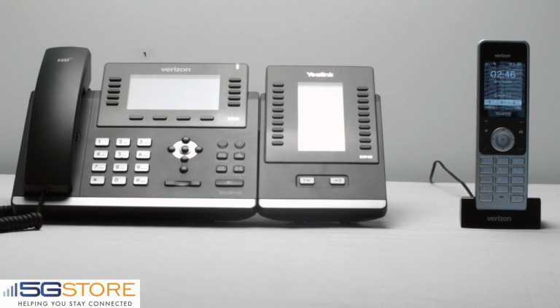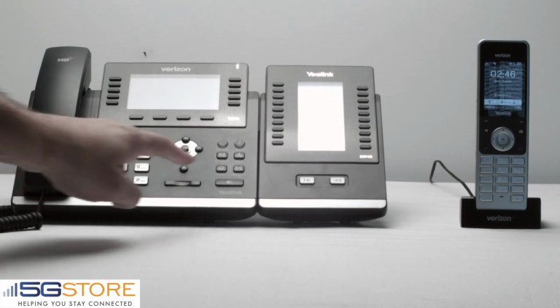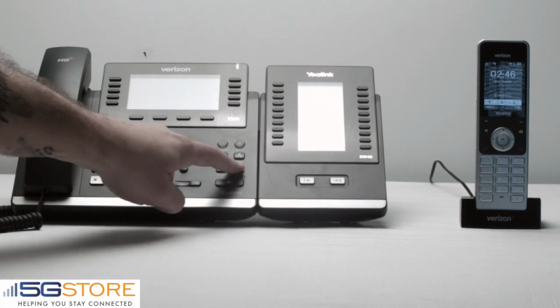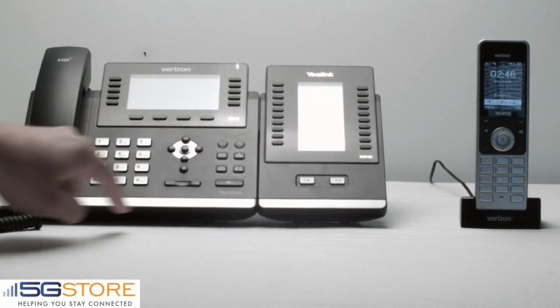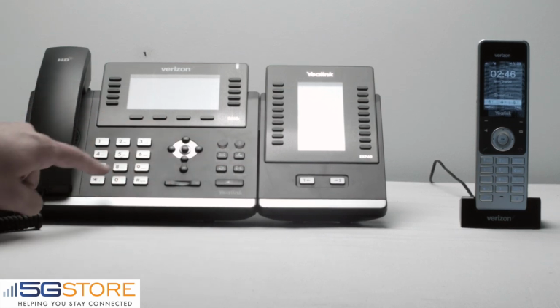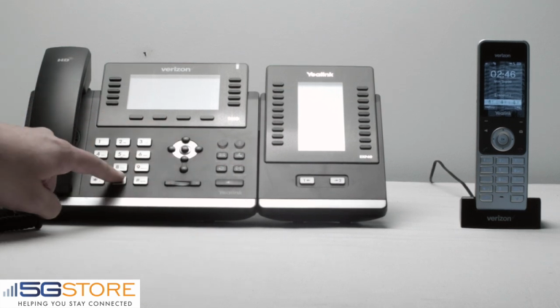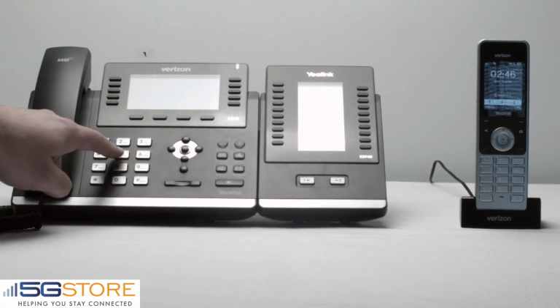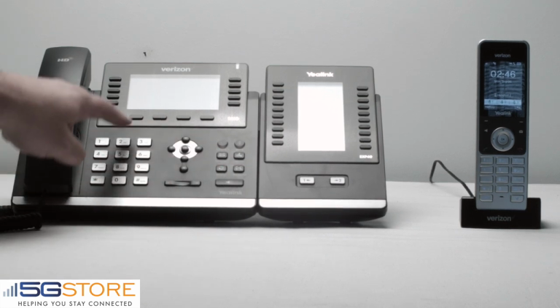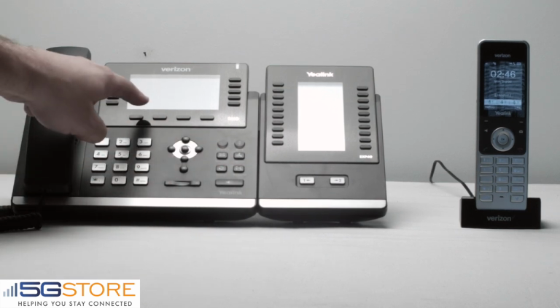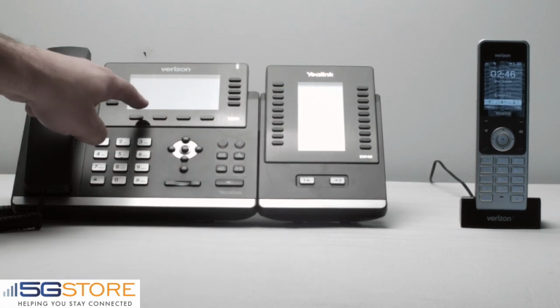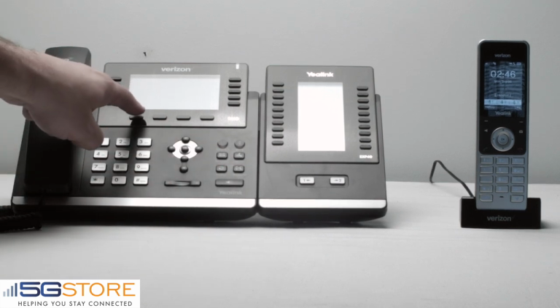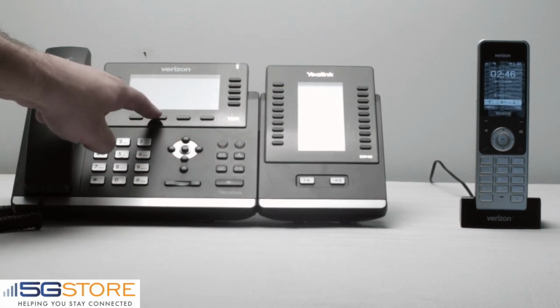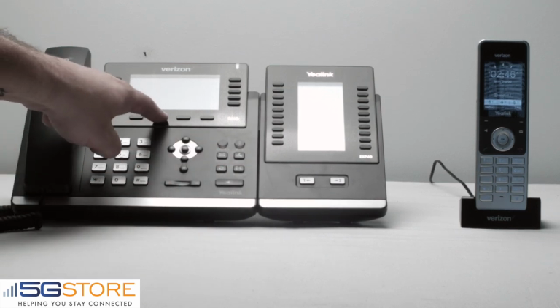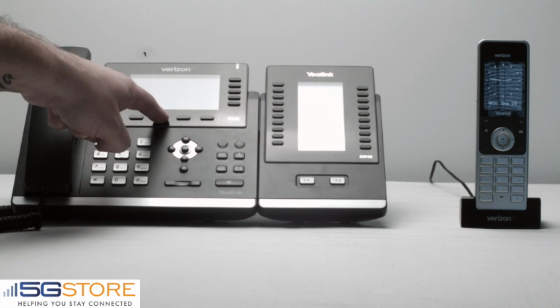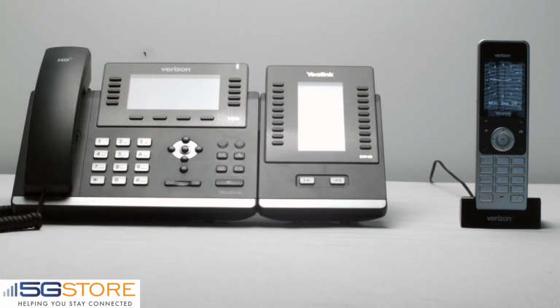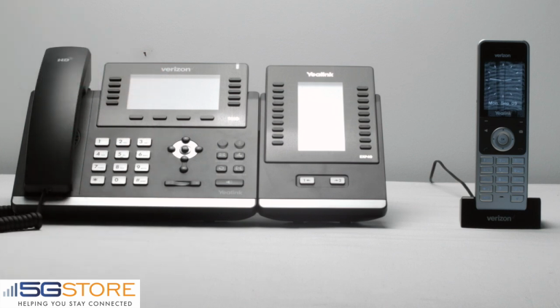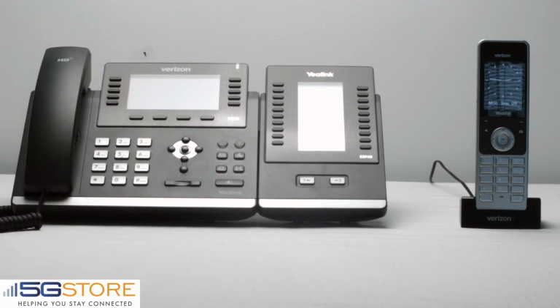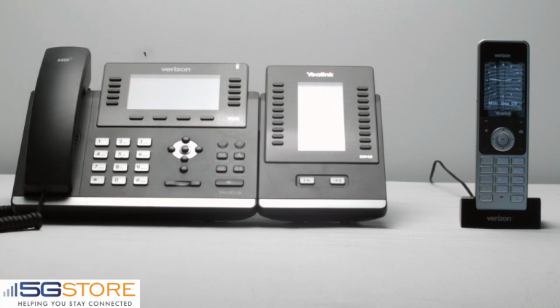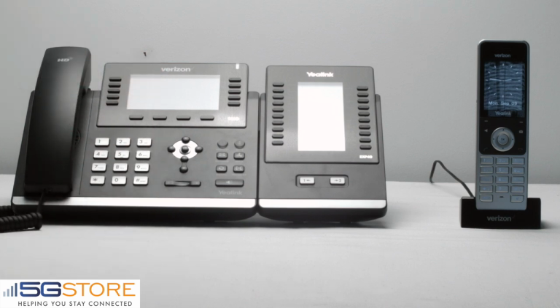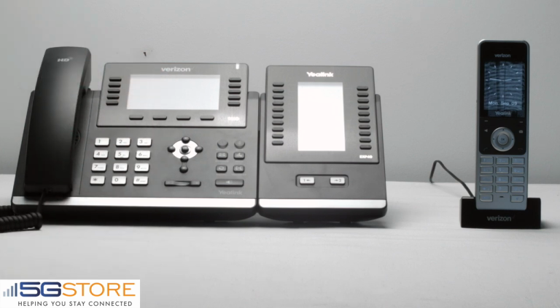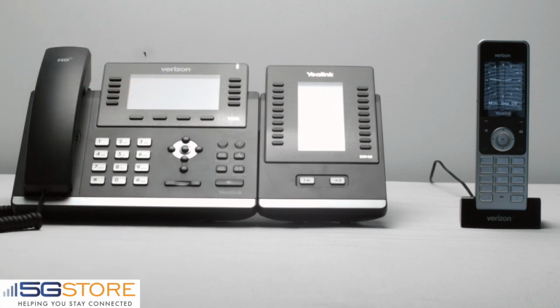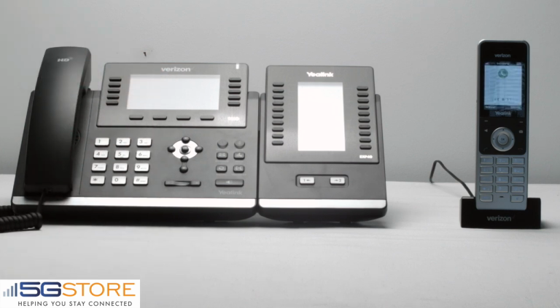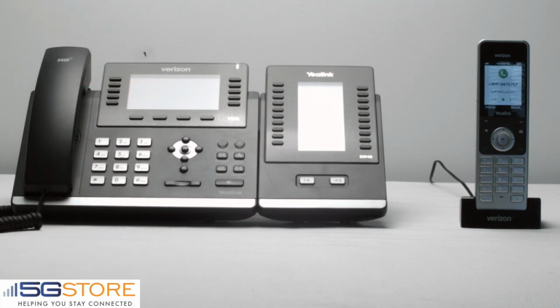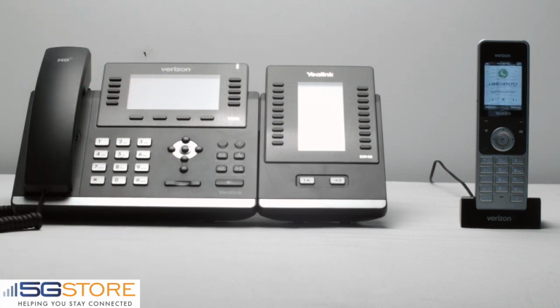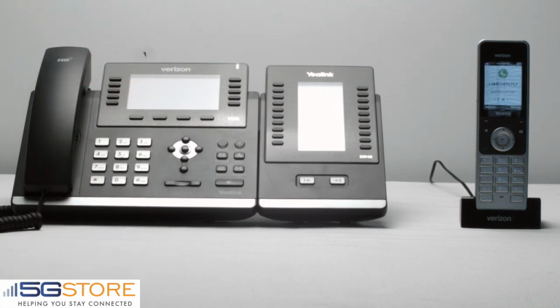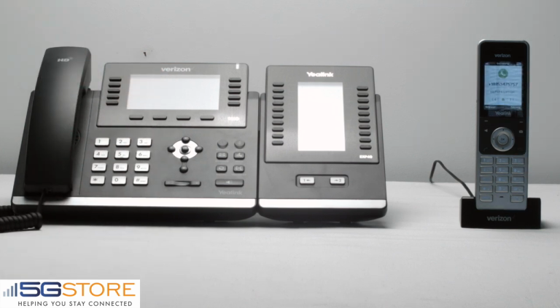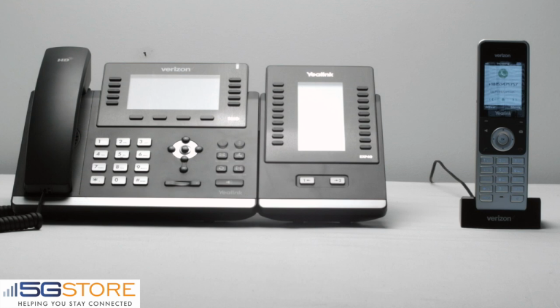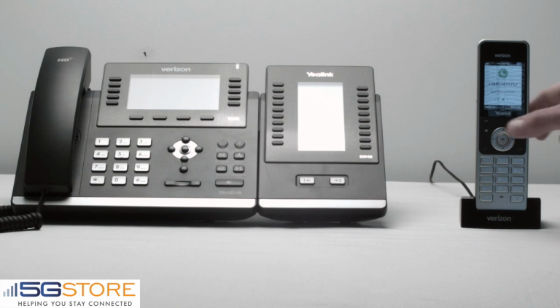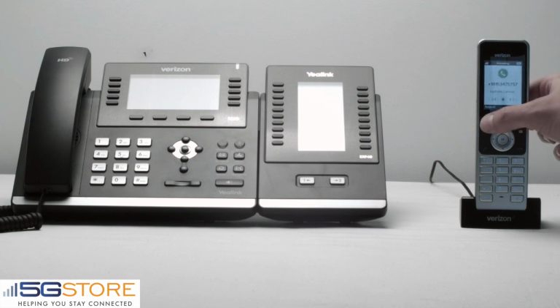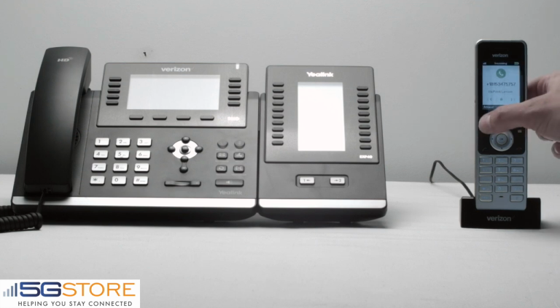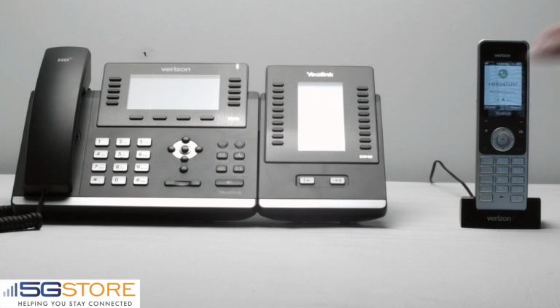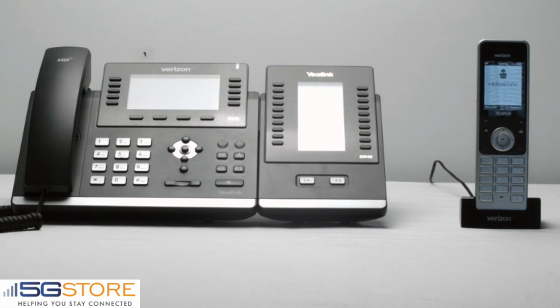Receiving a transfer call on the W60B is as simple as answering a phone call. We're going to go ahead now and extension transfer from 4 to 5, which is the cordless phone. It comes in like a normal call, and we can go ahead and hit answer.